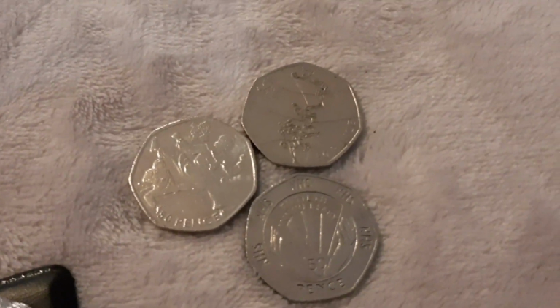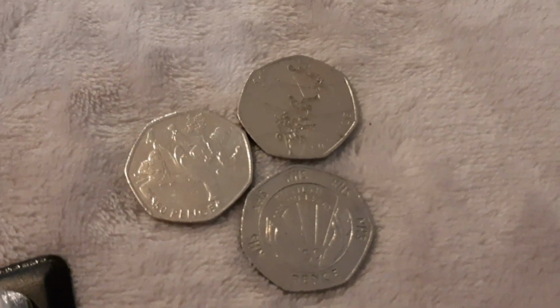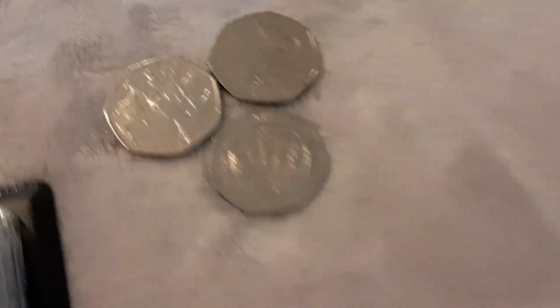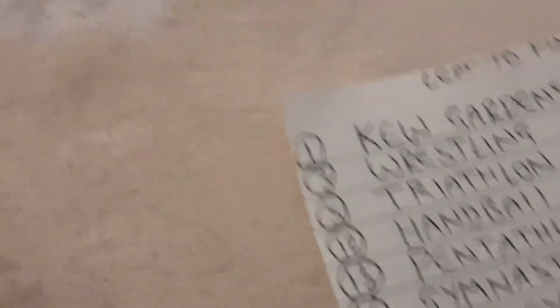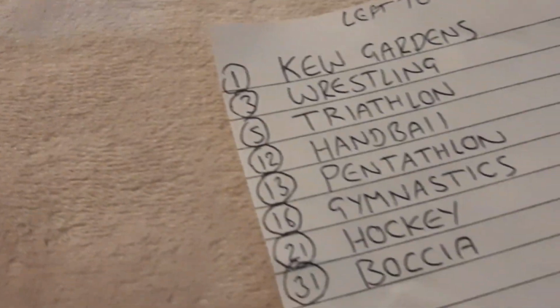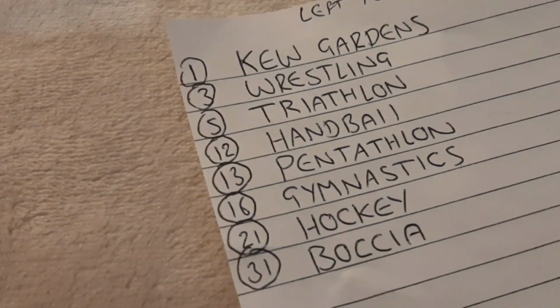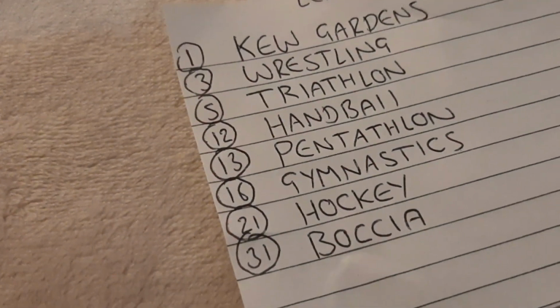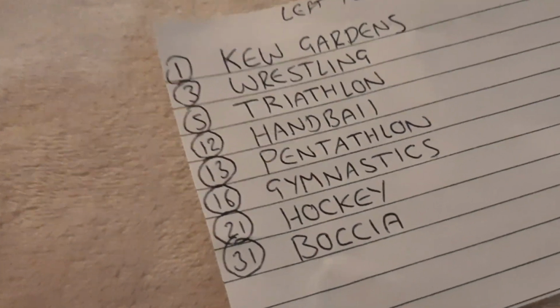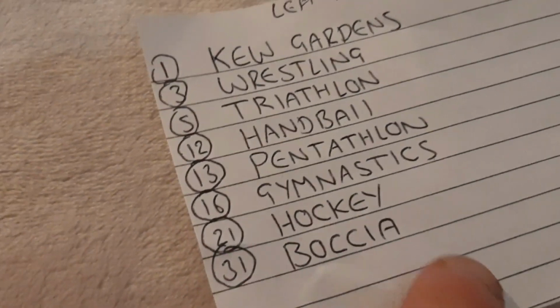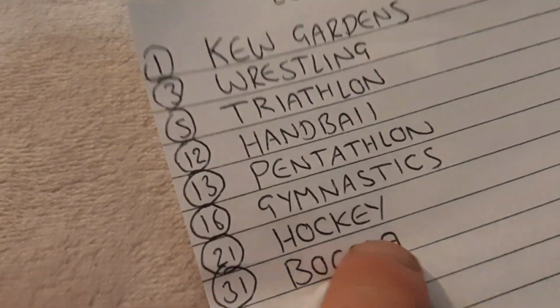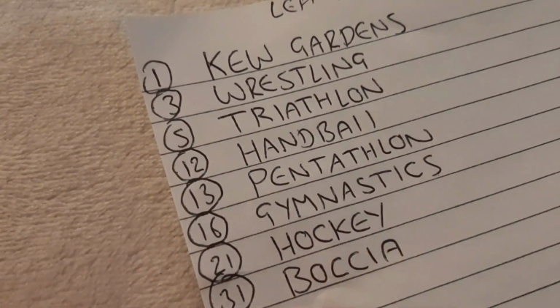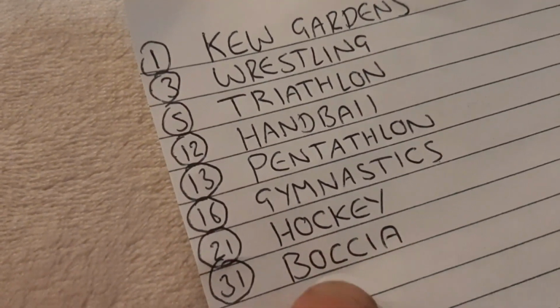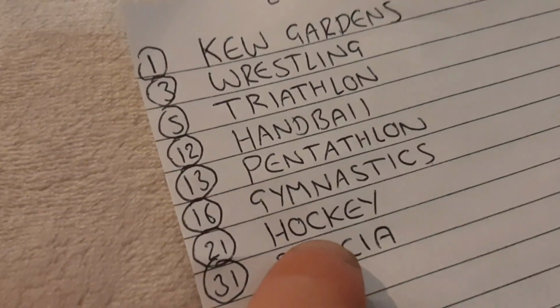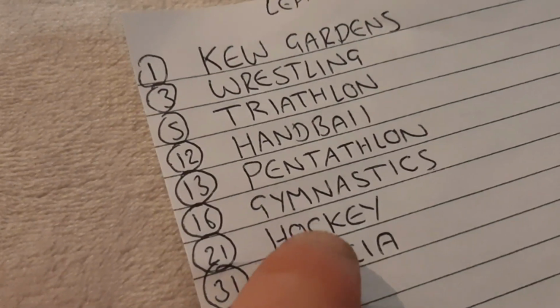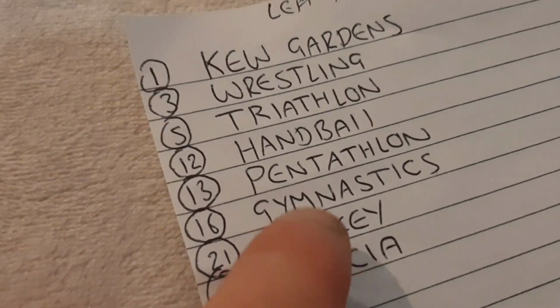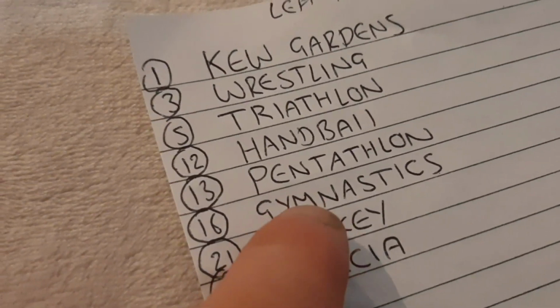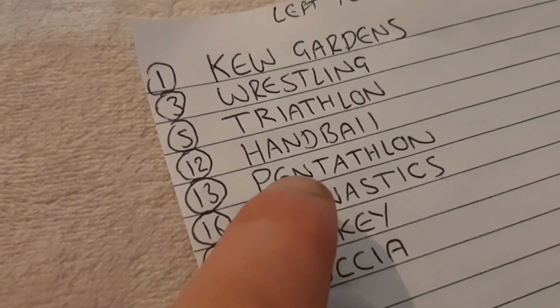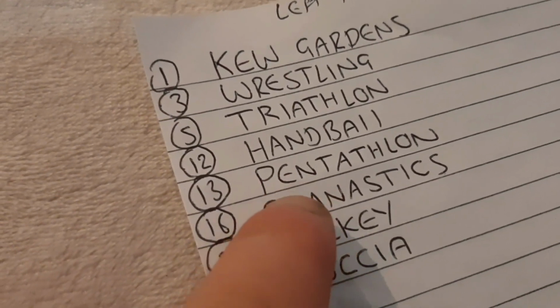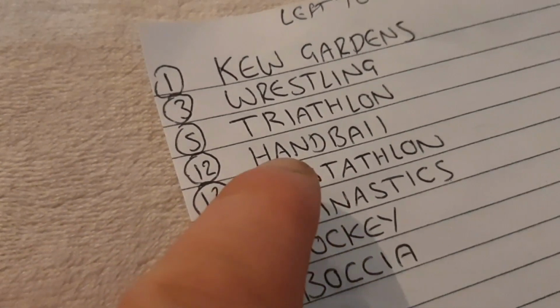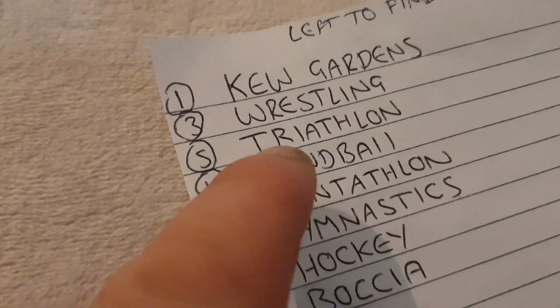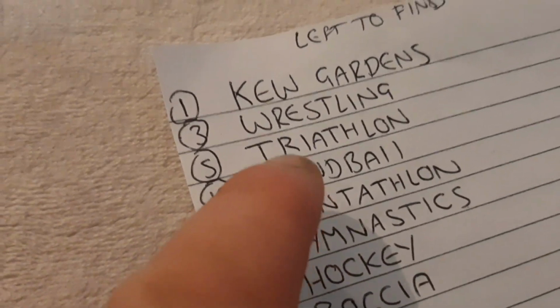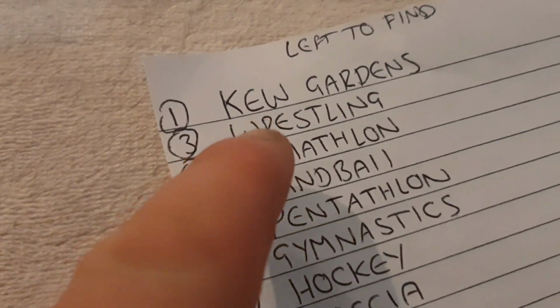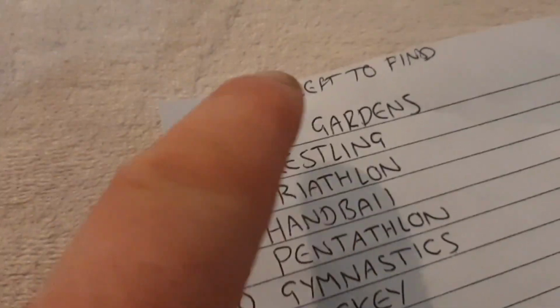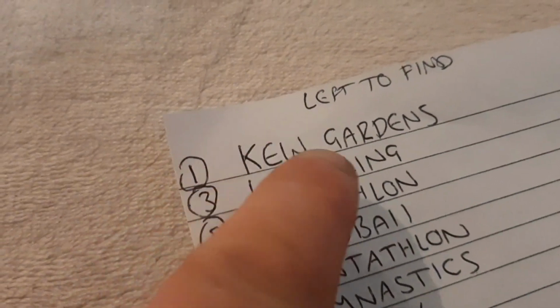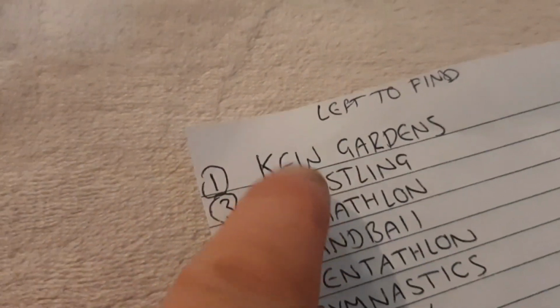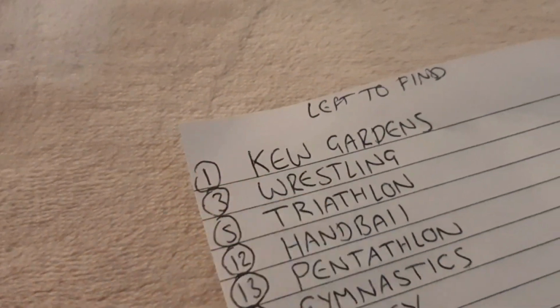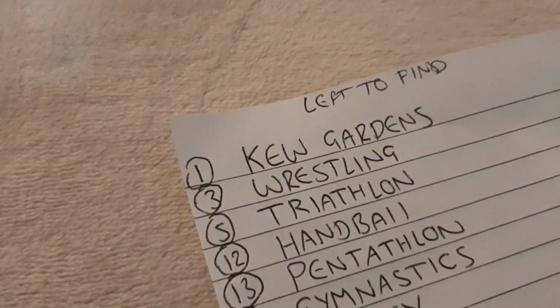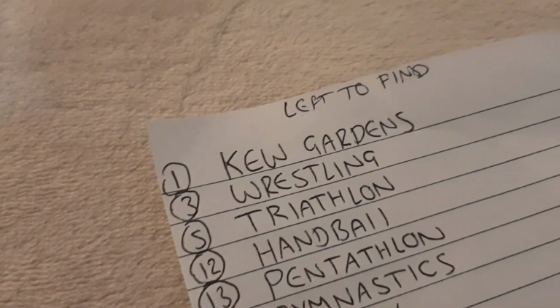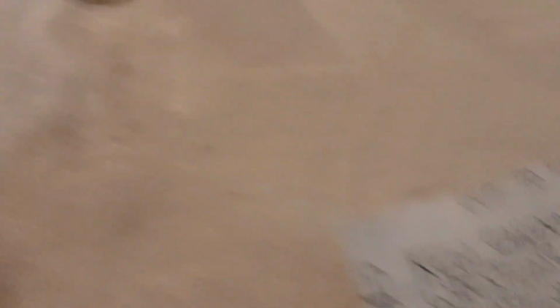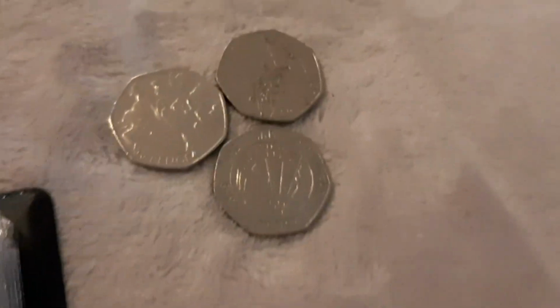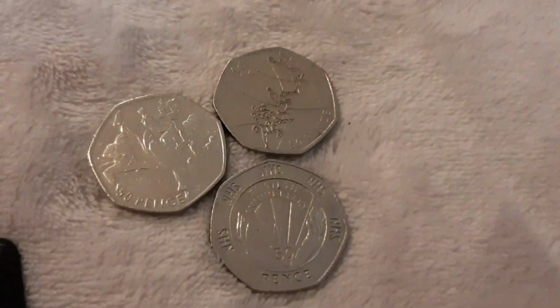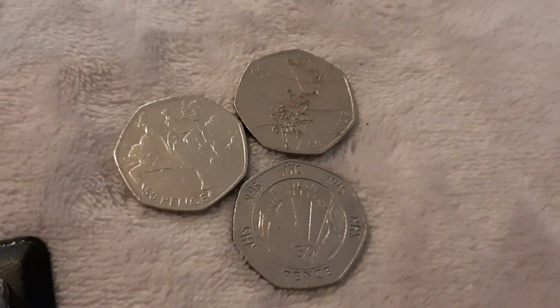Again, nothing for the book sadly. The two Olympic coins I still need are not on the list. I'm still looking for this one — however you pronounce it — Hockey, Gymnastics, Pentathlon, Handball, Triathlon, and Wrestling.